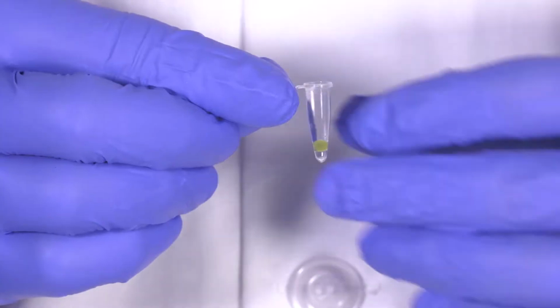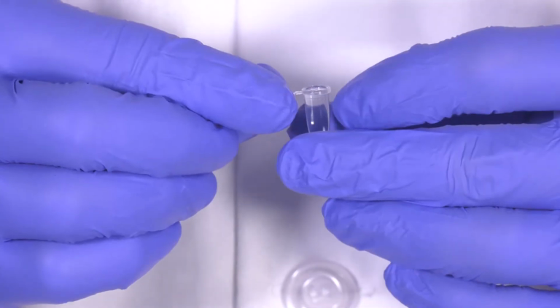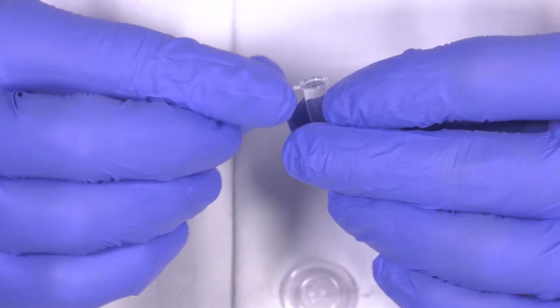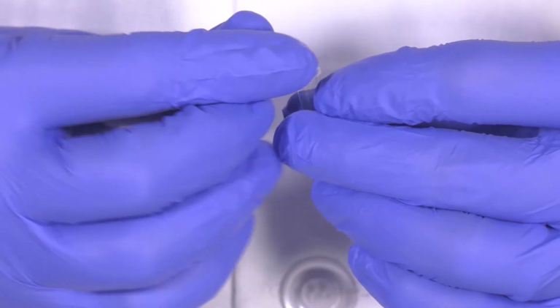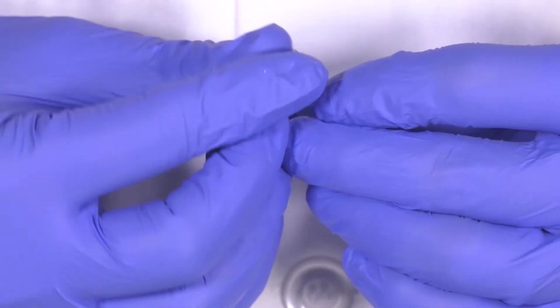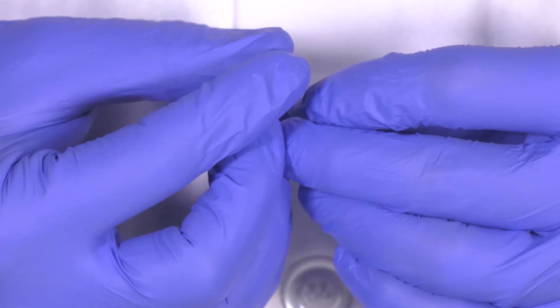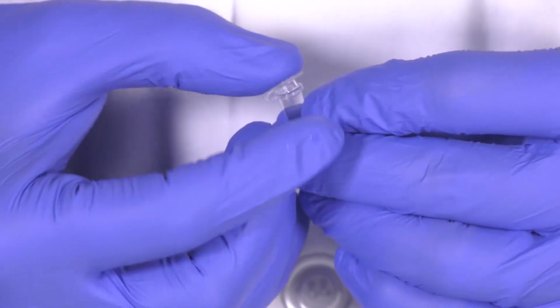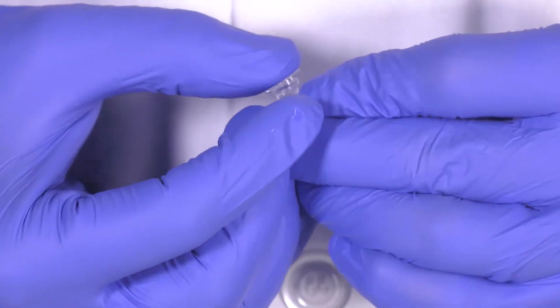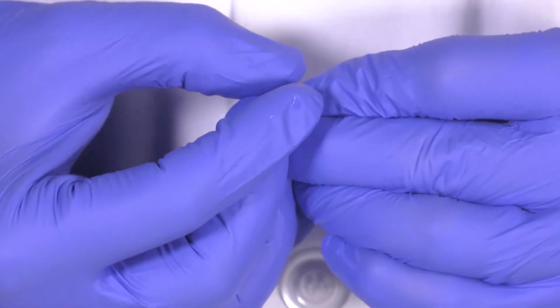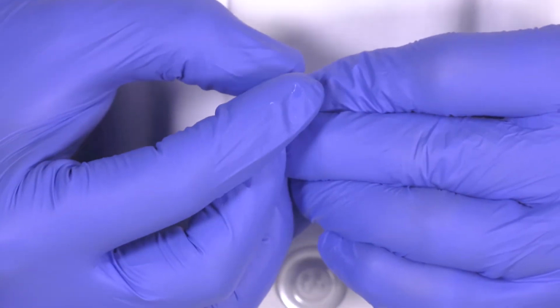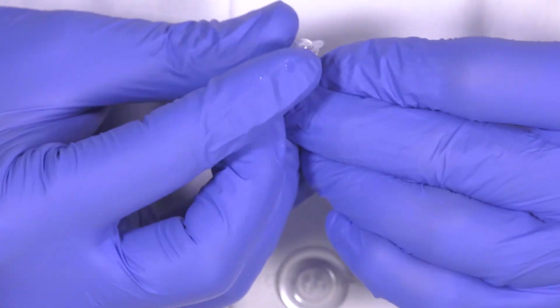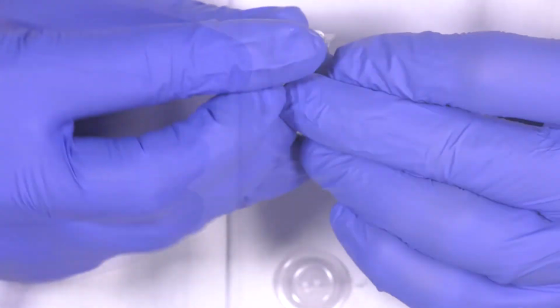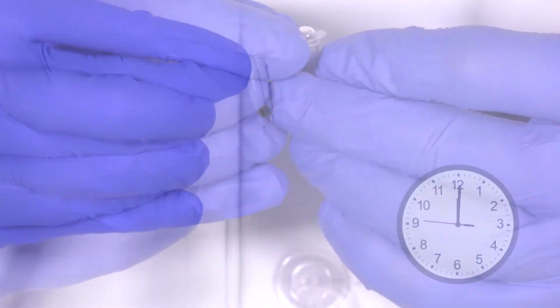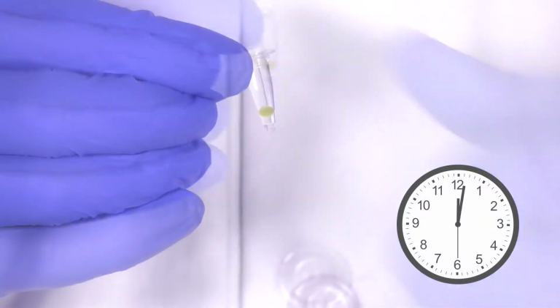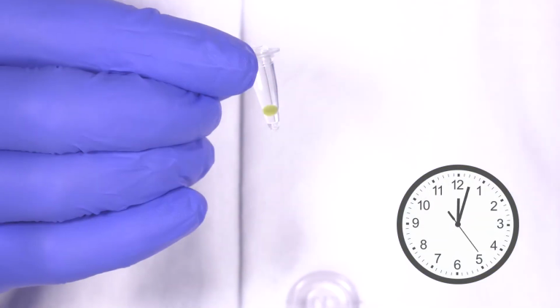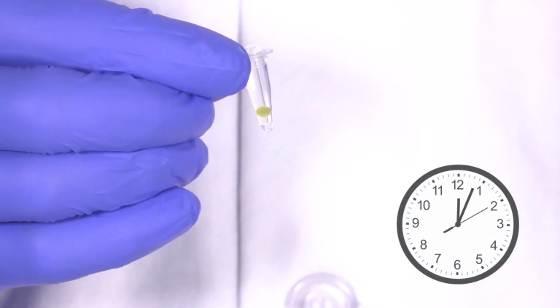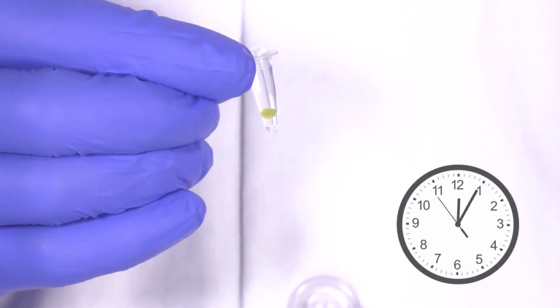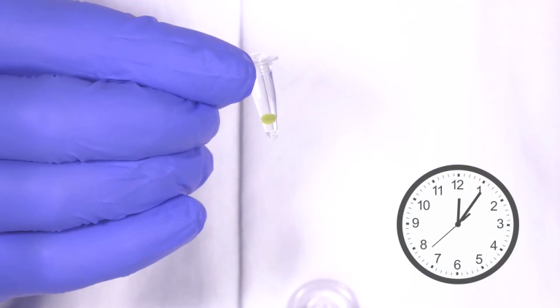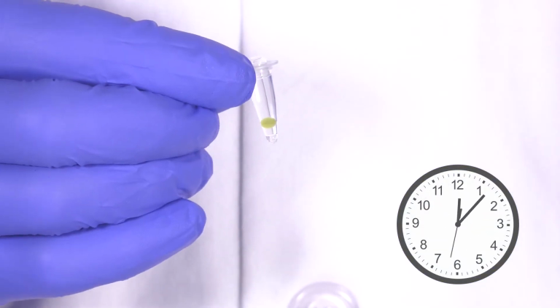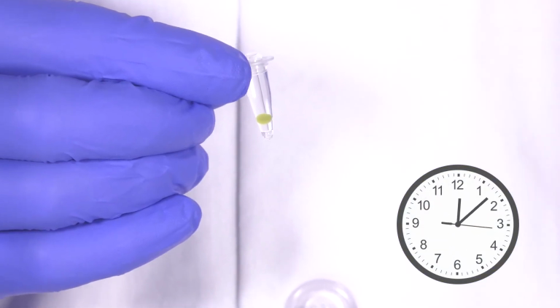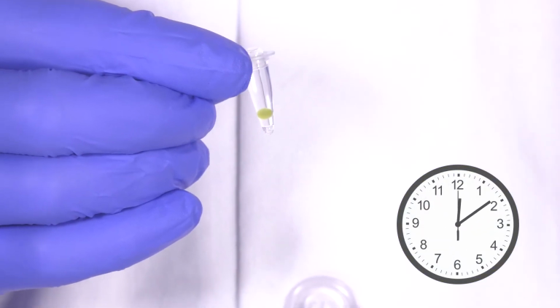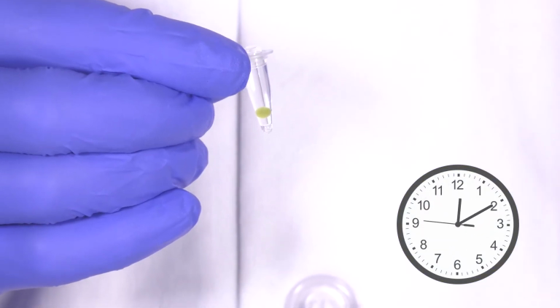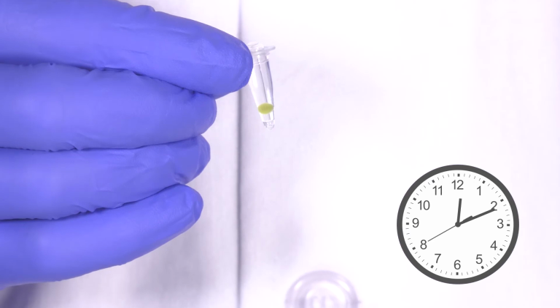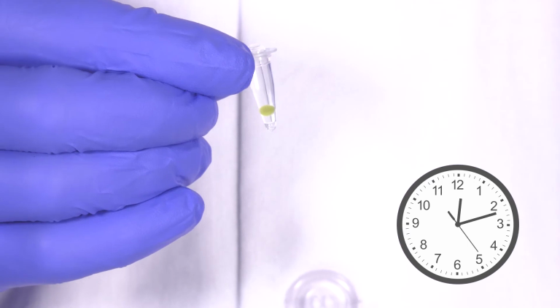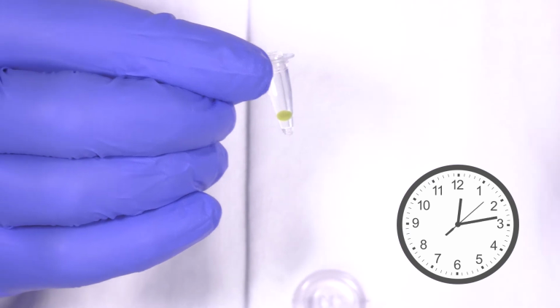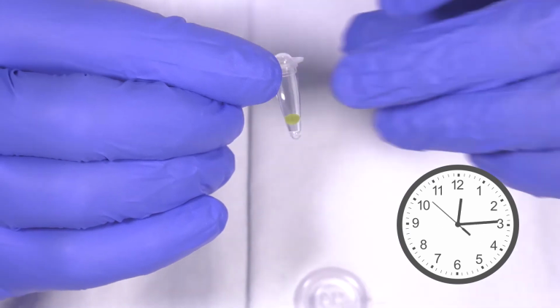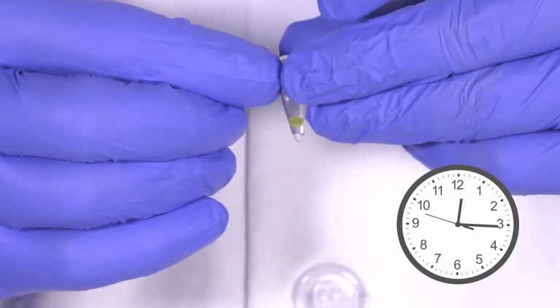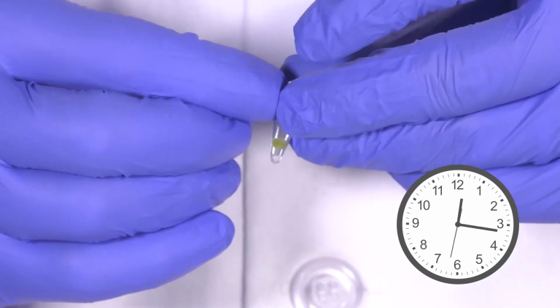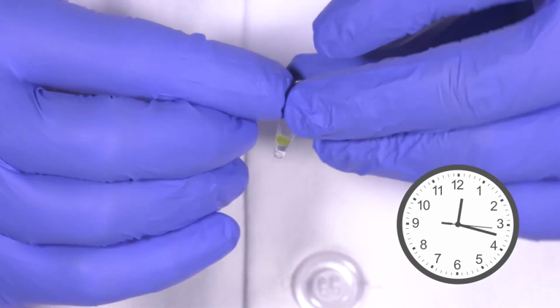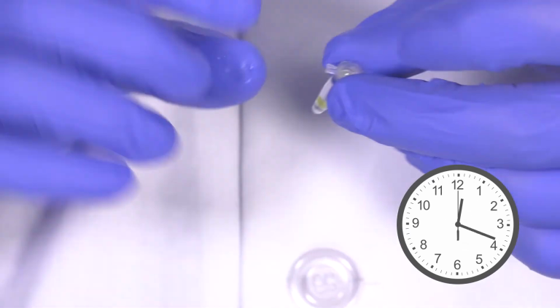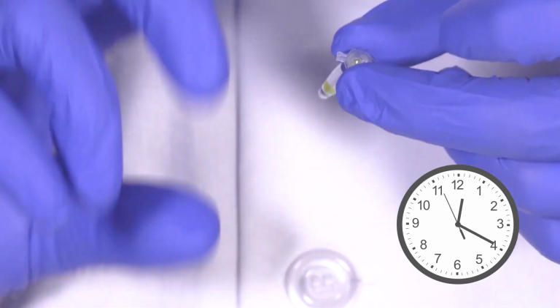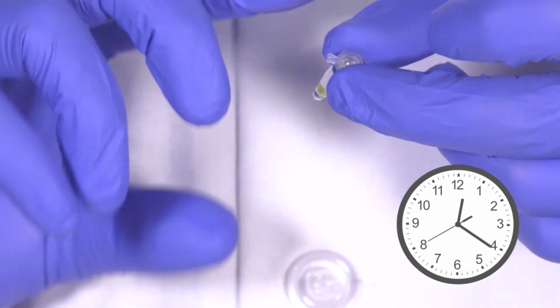Once you've added the de-beading solution, cap your PCR tube. Let it incubate for at least 30 minutes. Be sure to mix the solution by flicking the tube every 5 minutes or so.